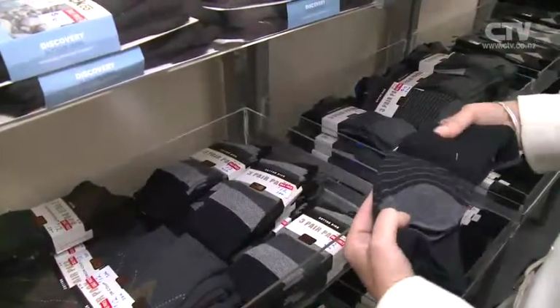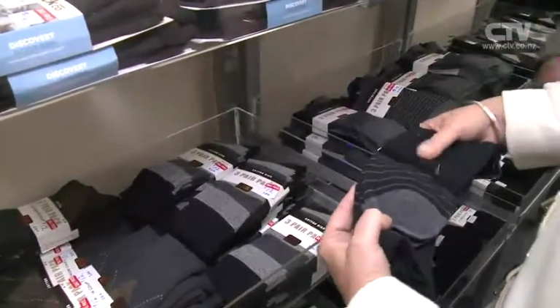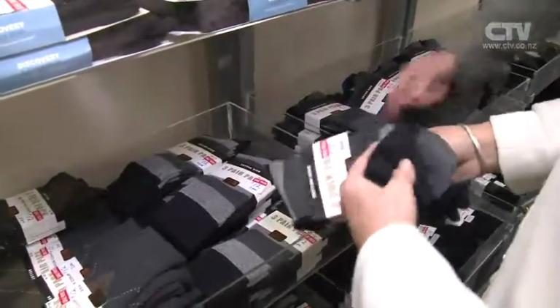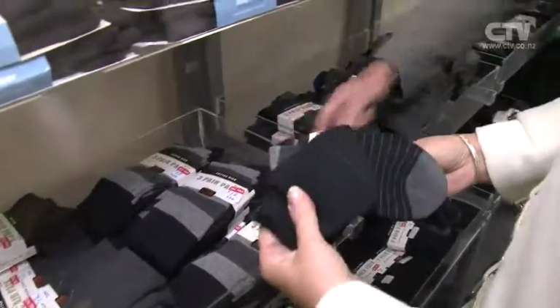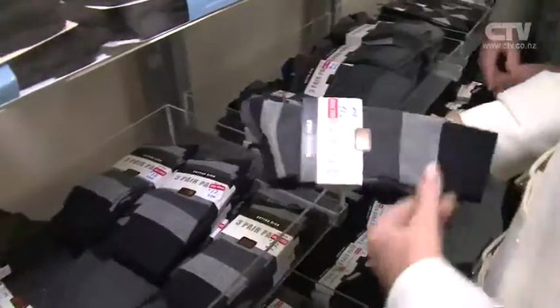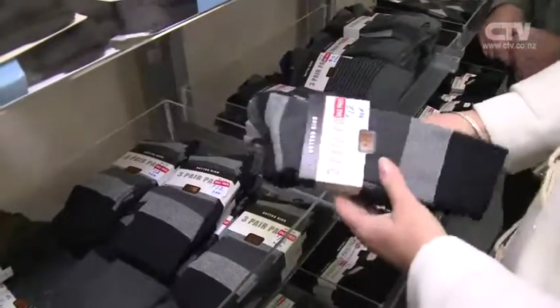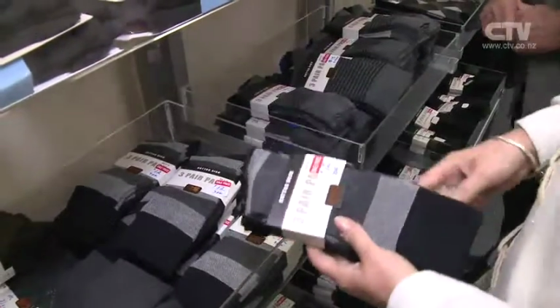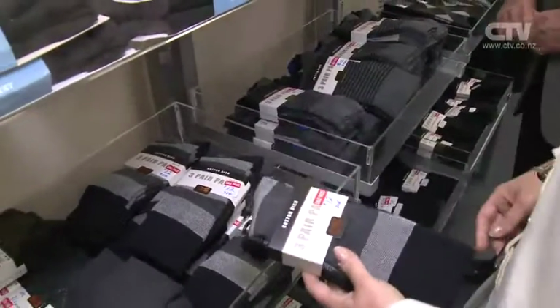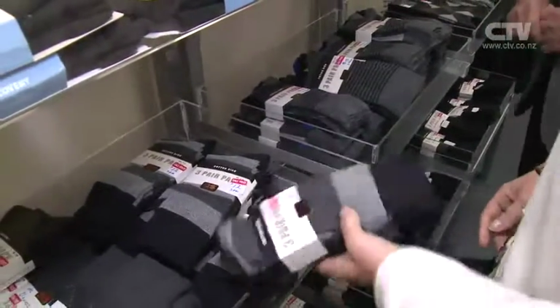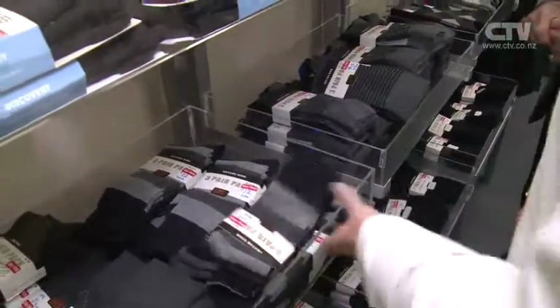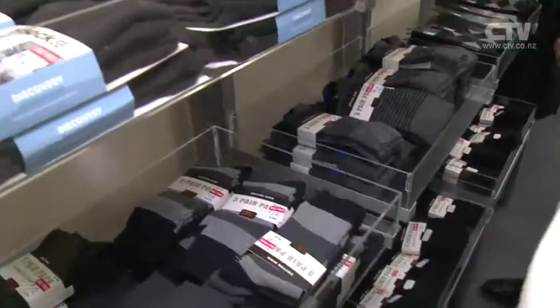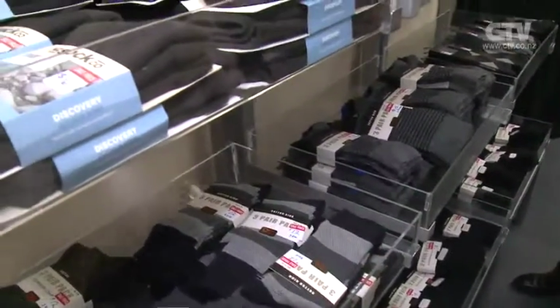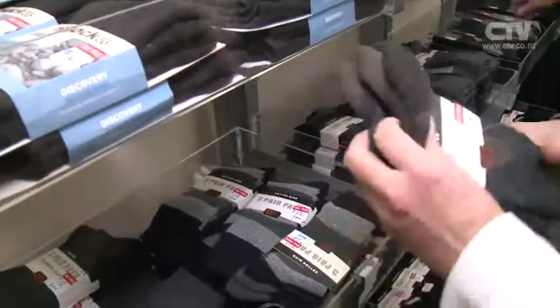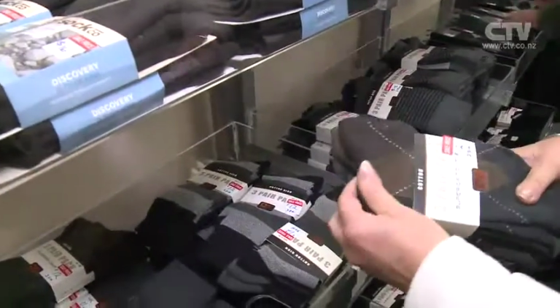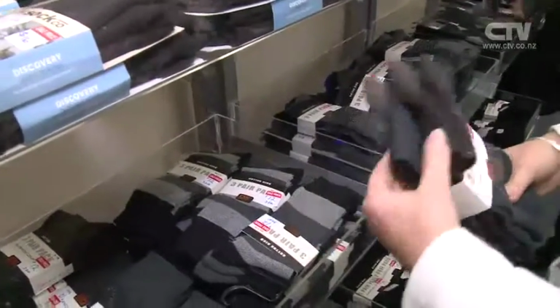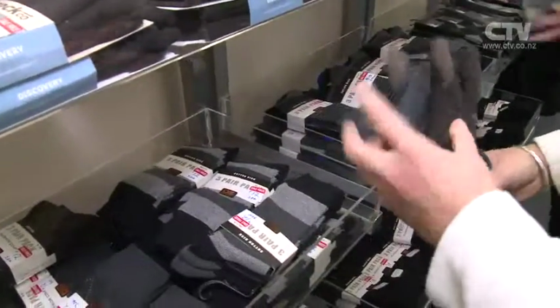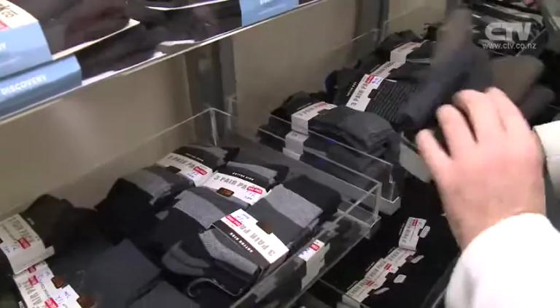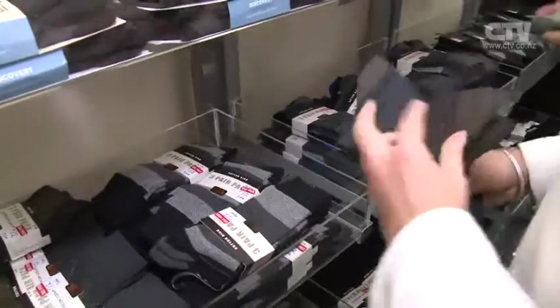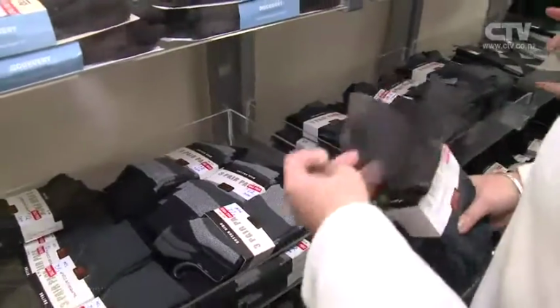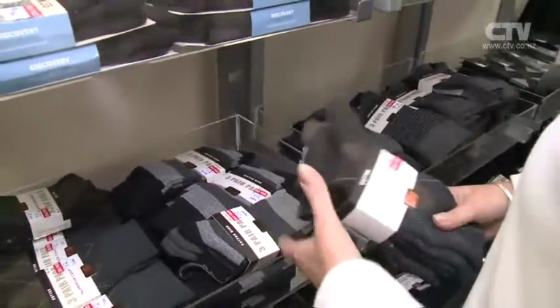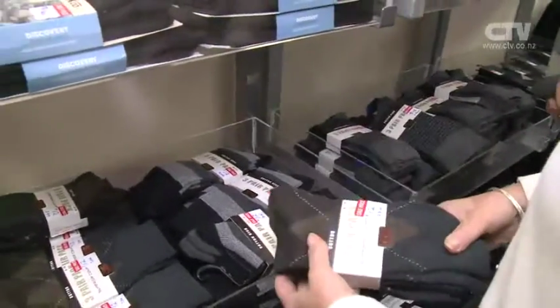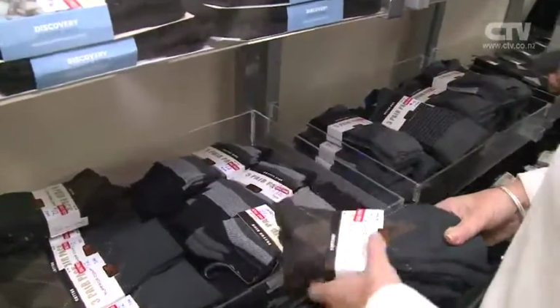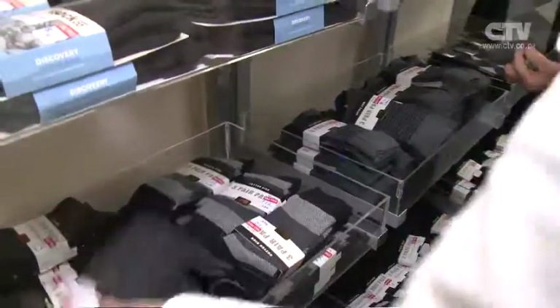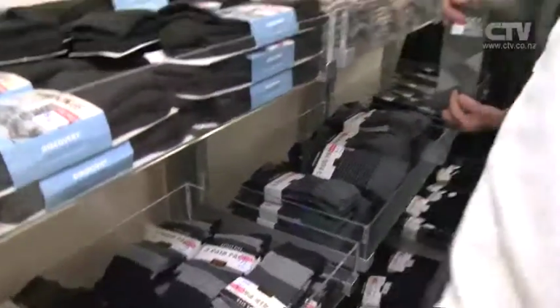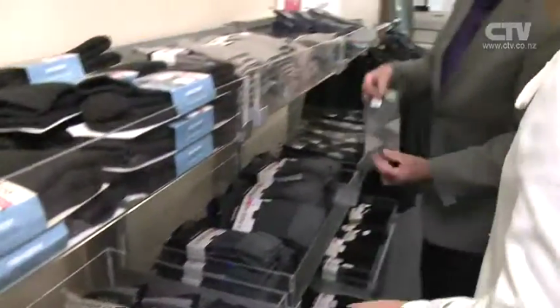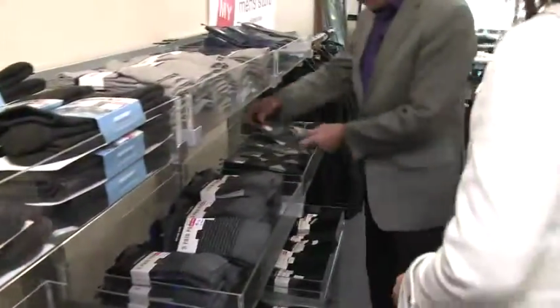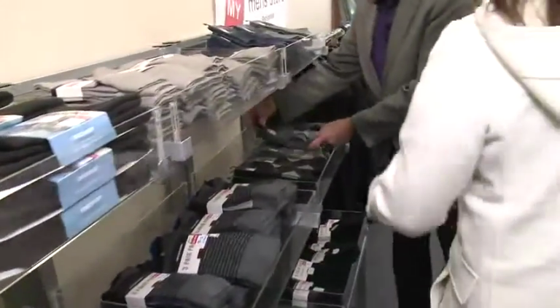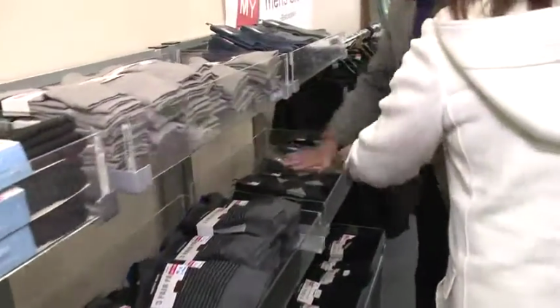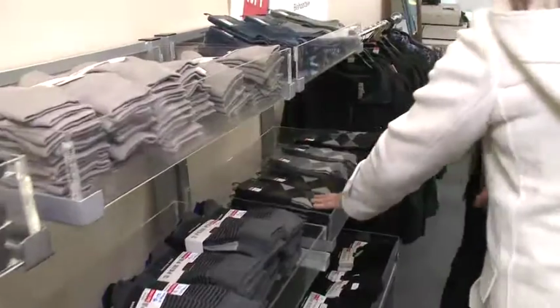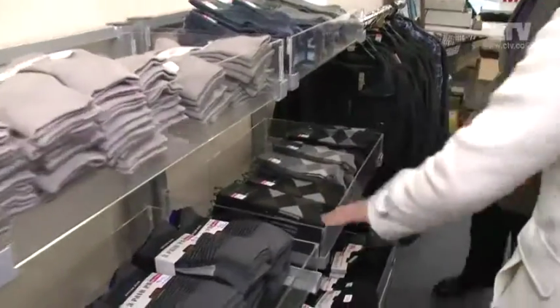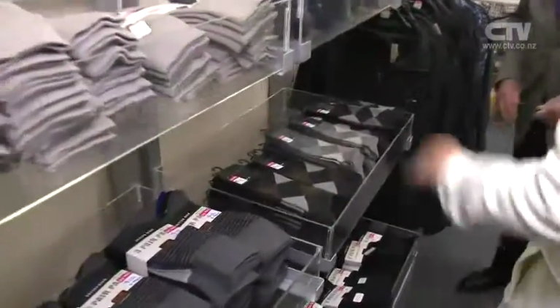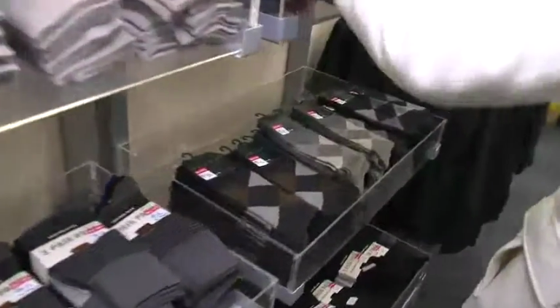I haven't seen these ones before — look at the patterns. Three pack, $12. Can't beat it. And there's the Argyle — look at that for a pattern. Beautiful. I love the Argyle, Jeff. And as low as eight dollars for a single pair.